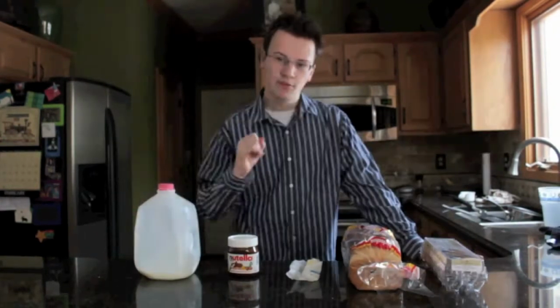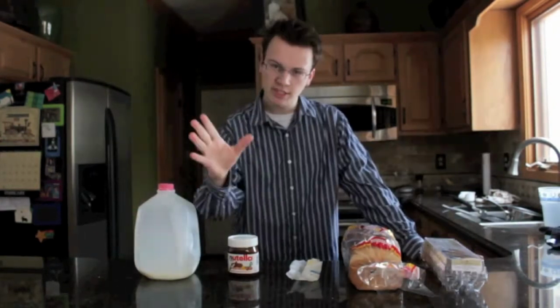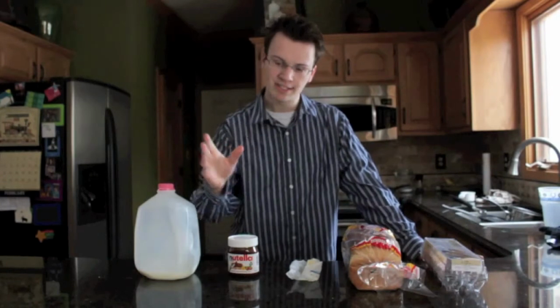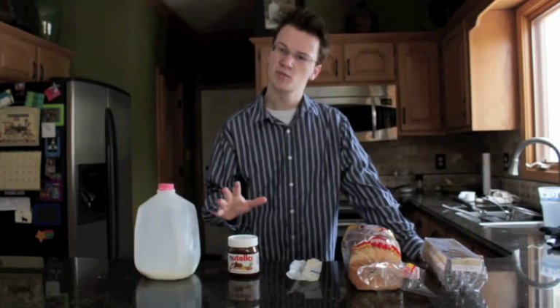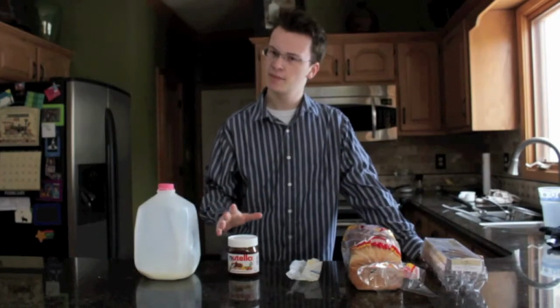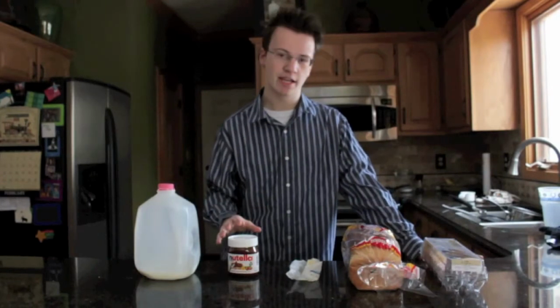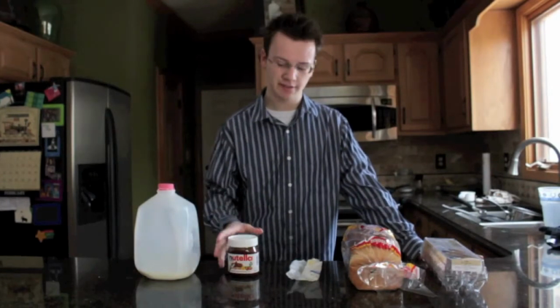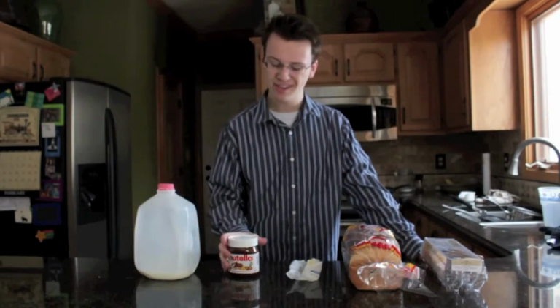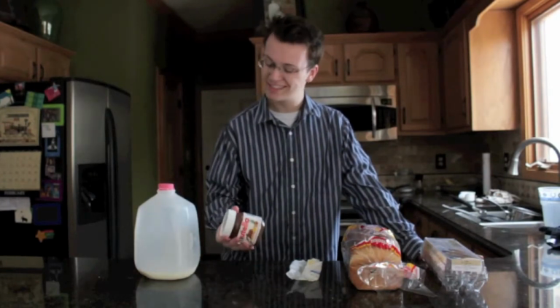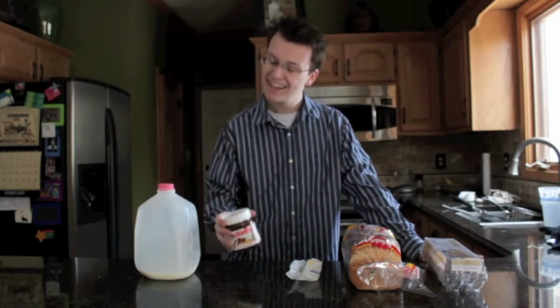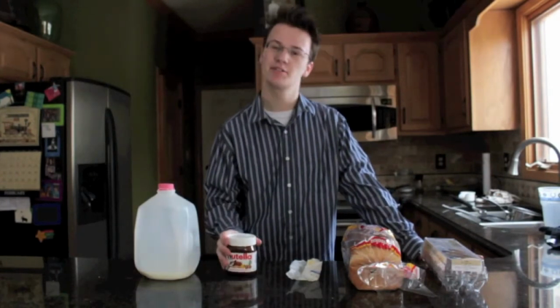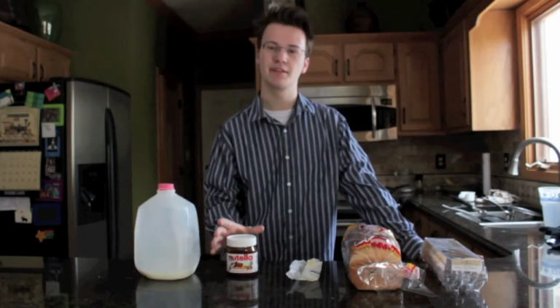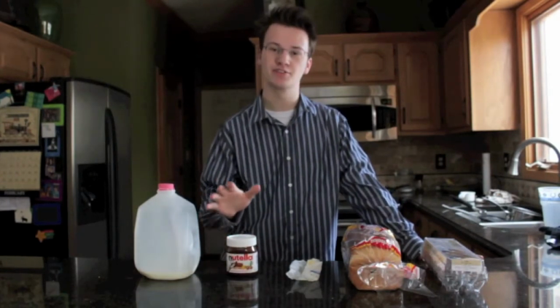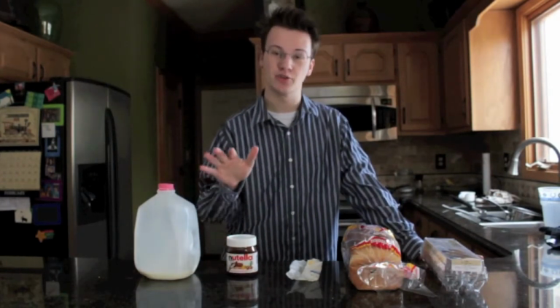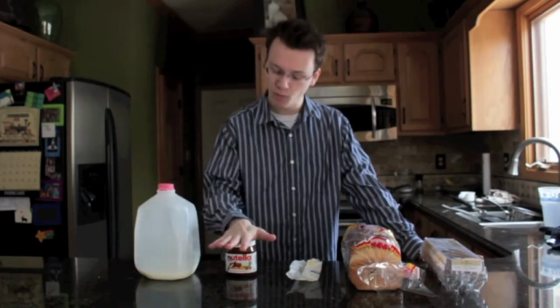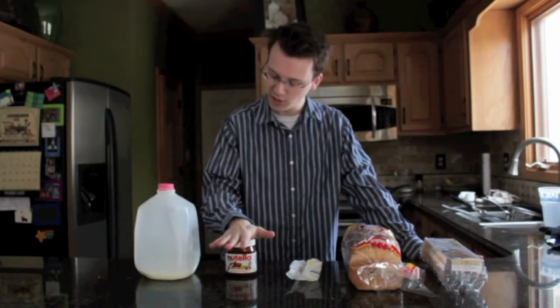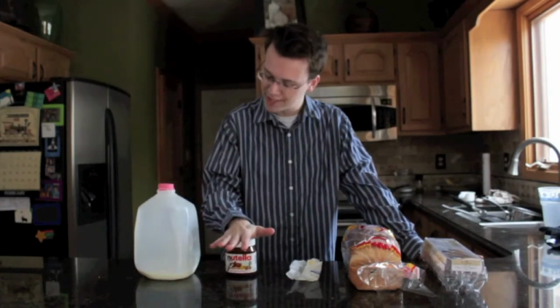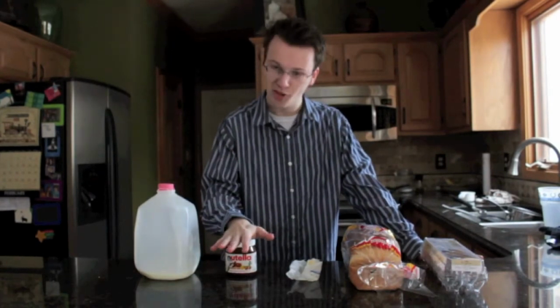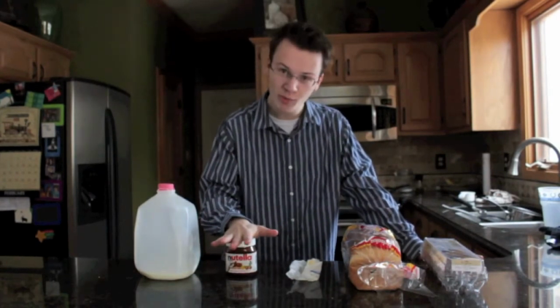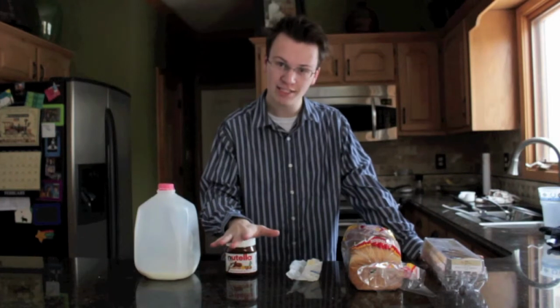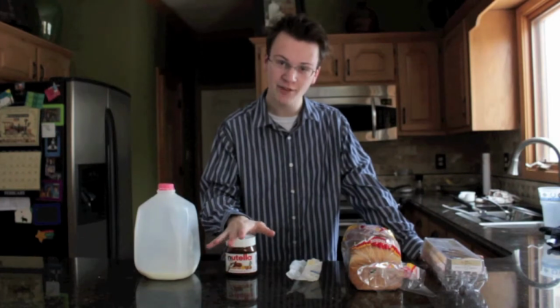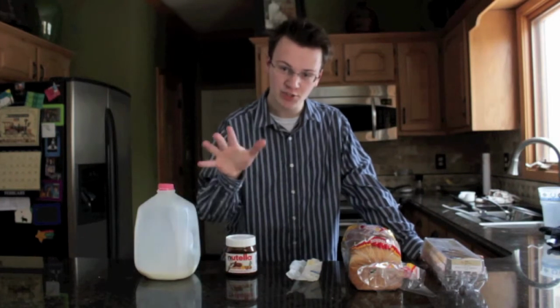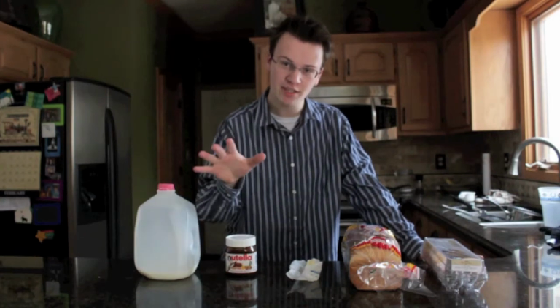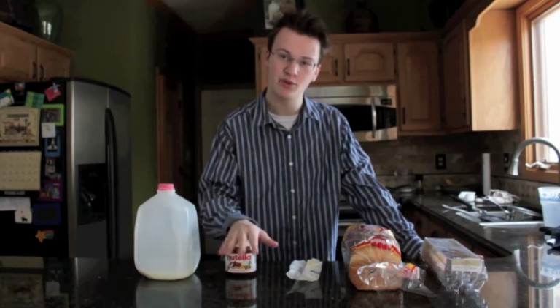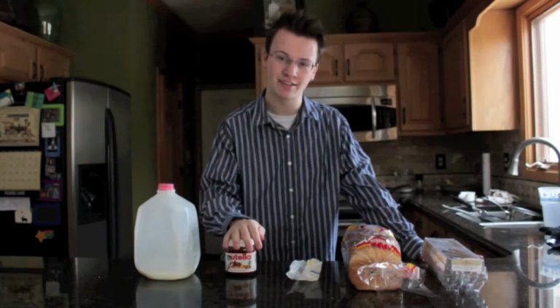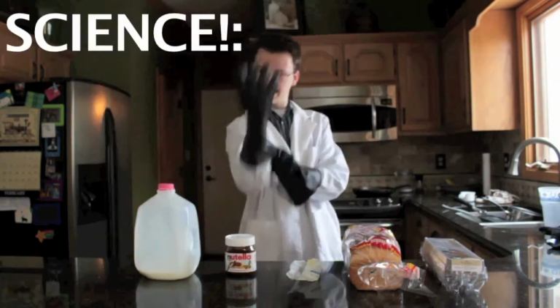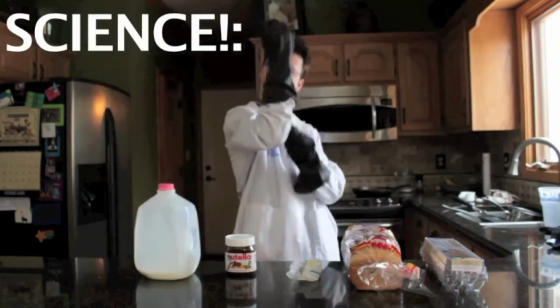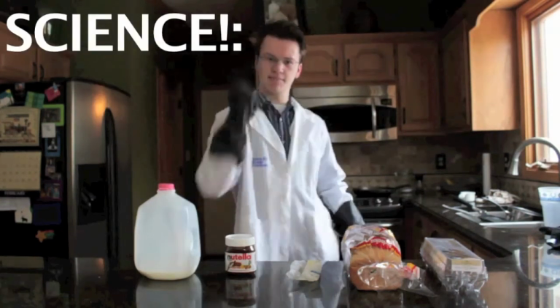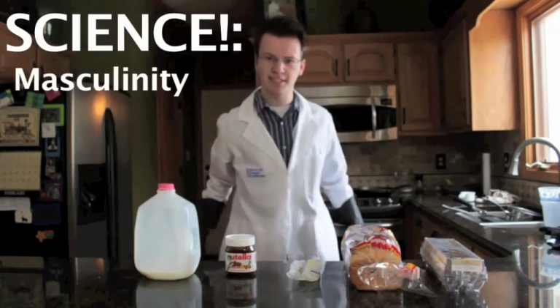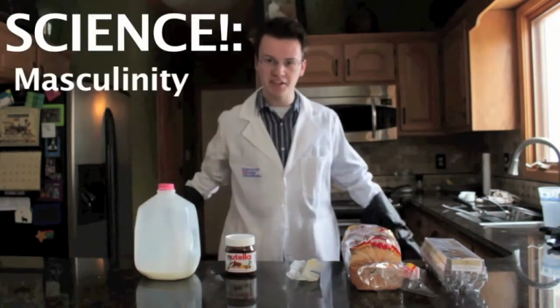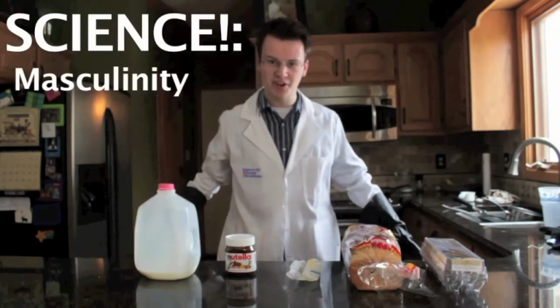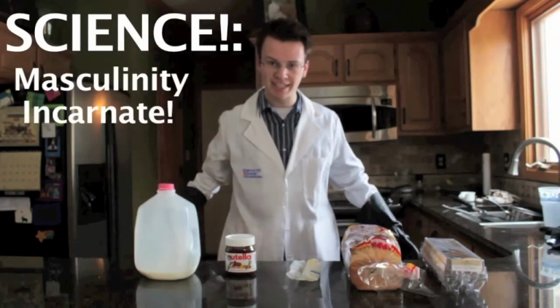First, let's clarify something. It's a well-established societal fact that cooking is not especially a manly thing to do. And while I don't necessarily agree with that societal fact, I do like to think of cooking as science — masculinity incarnate.